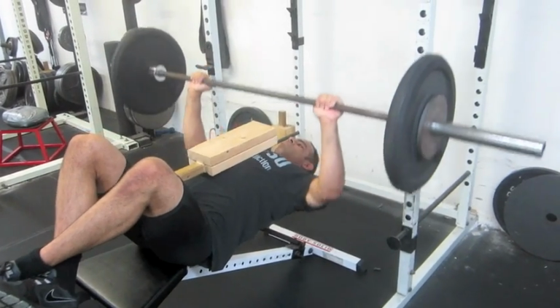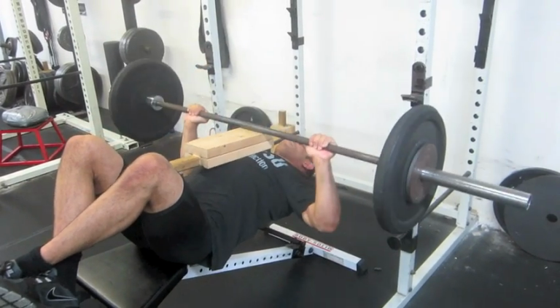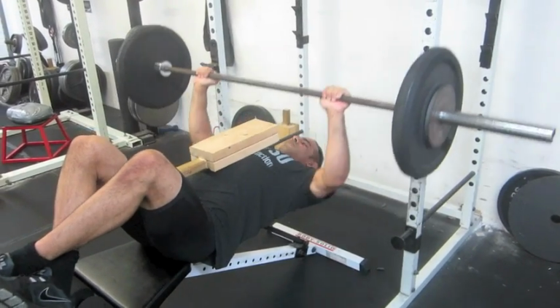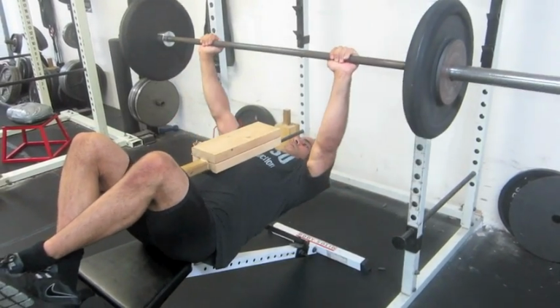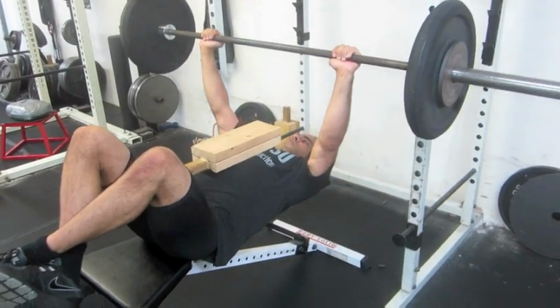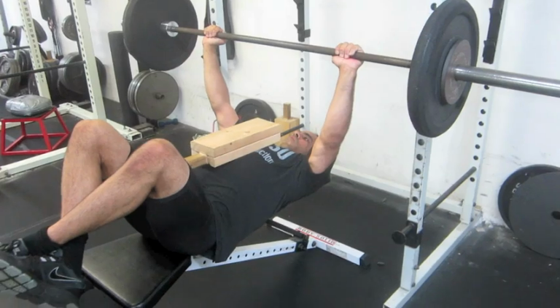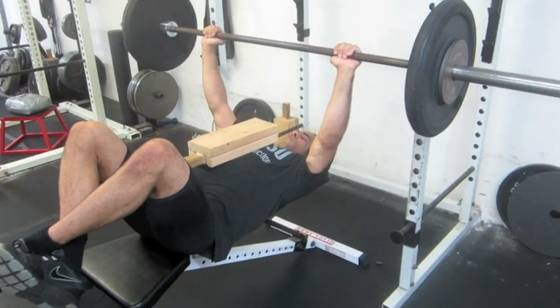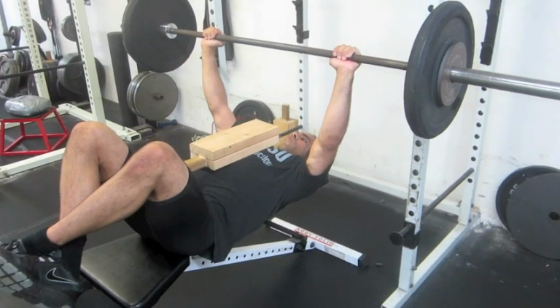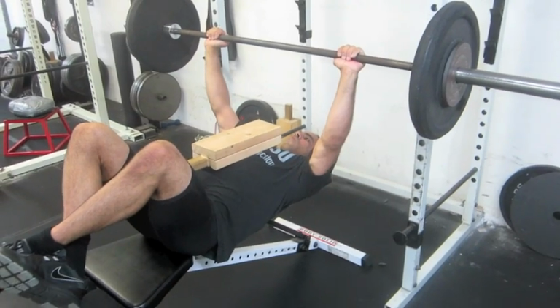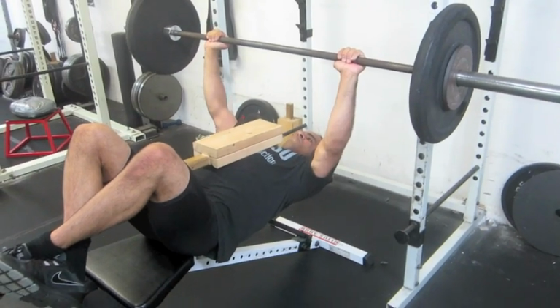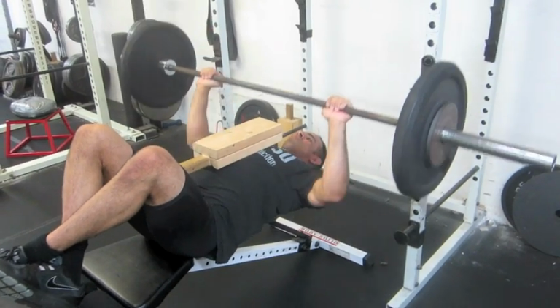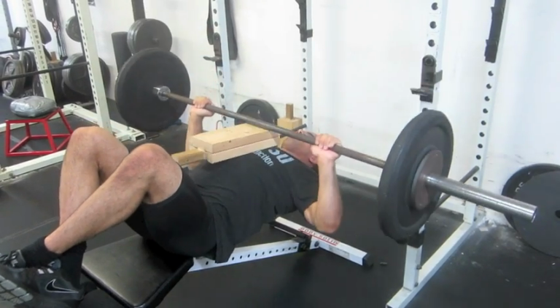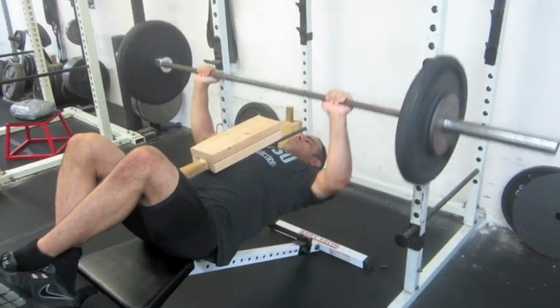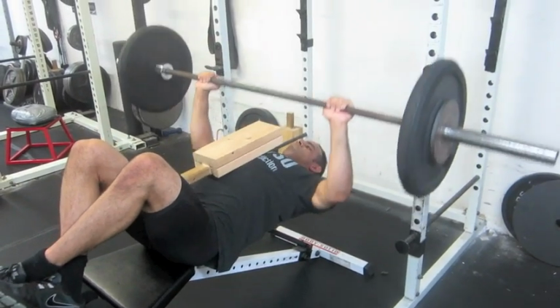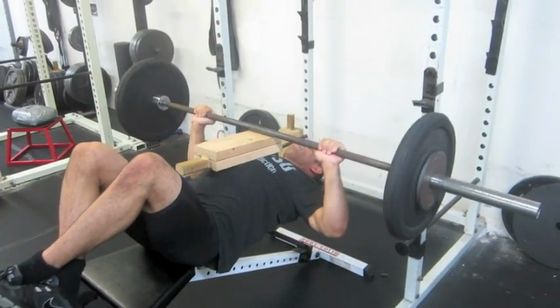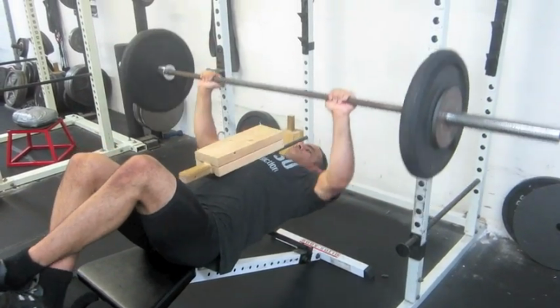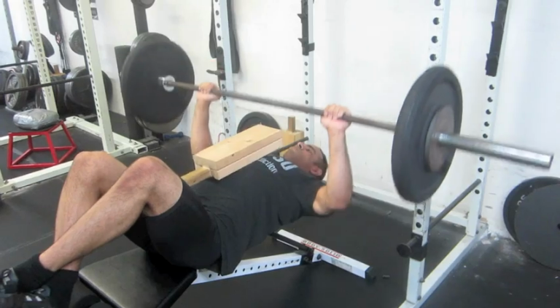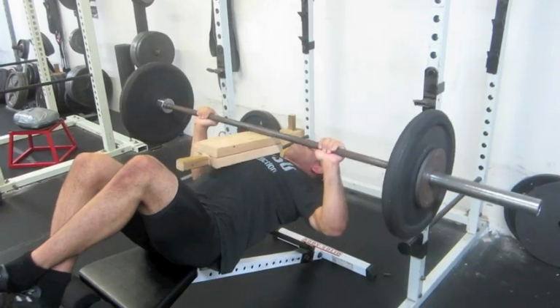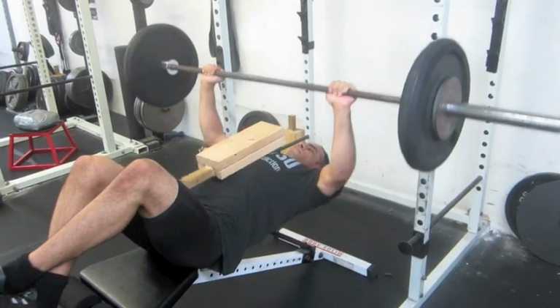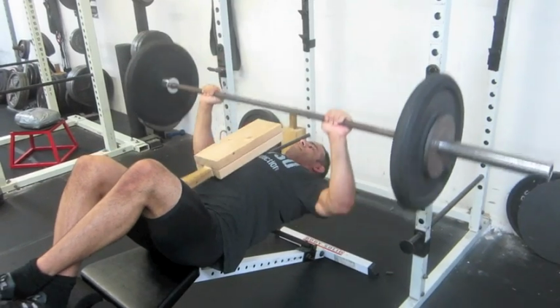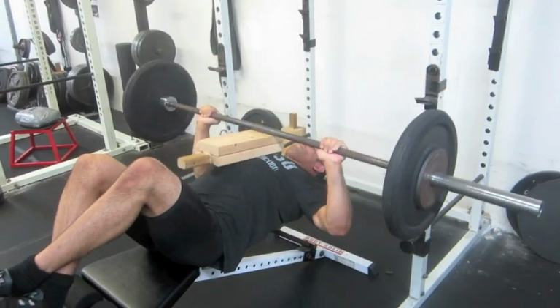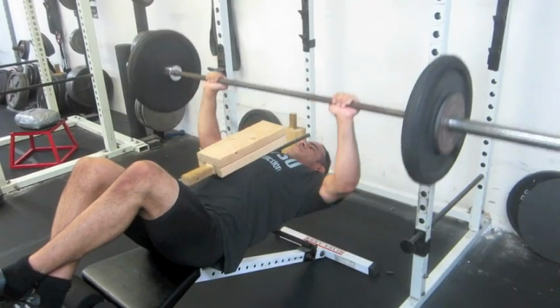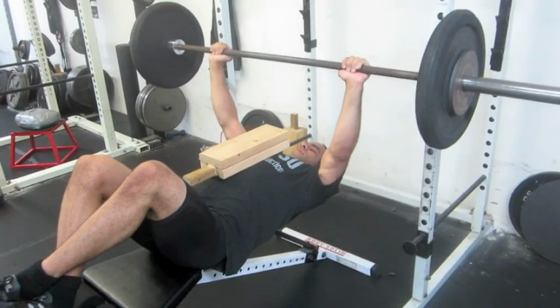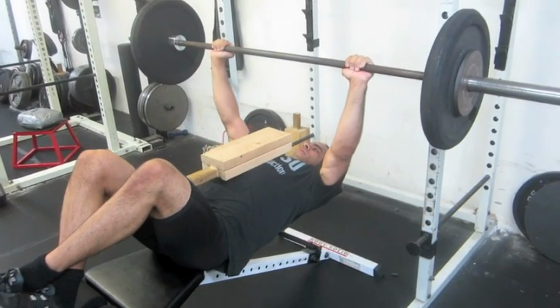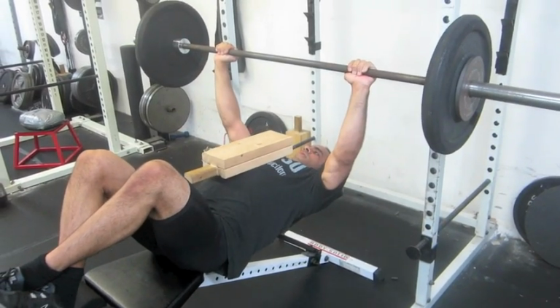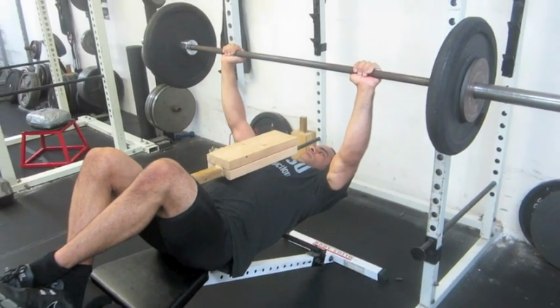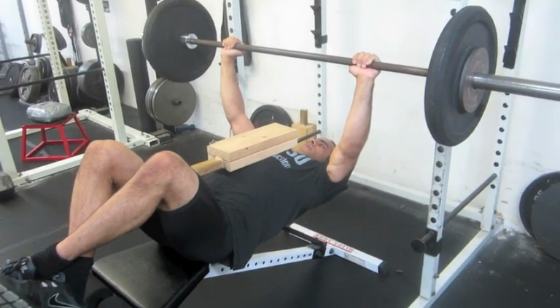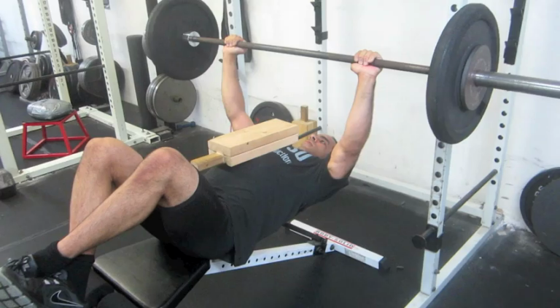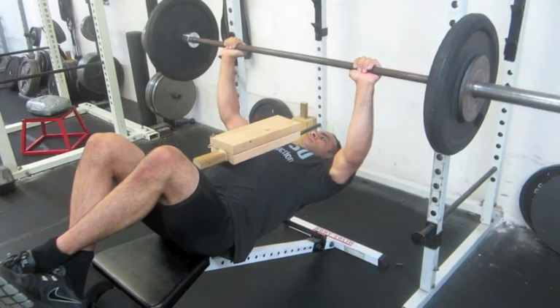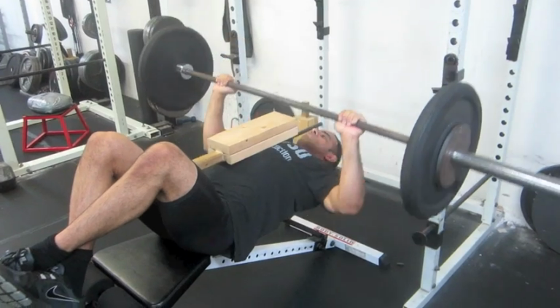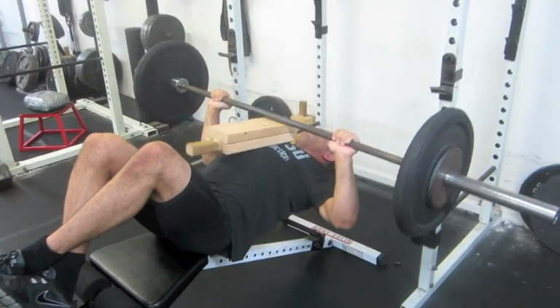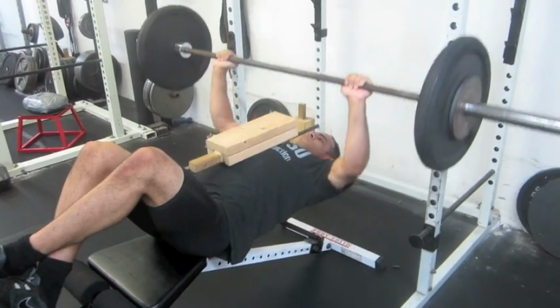There we go, looking good. Keep pressing, keep pressing. On this one right here, we're looking anywhere between 20 to 25 reps. We're just building that strength endurance that's needed for BJJ.